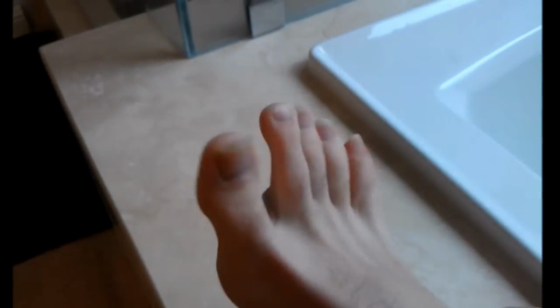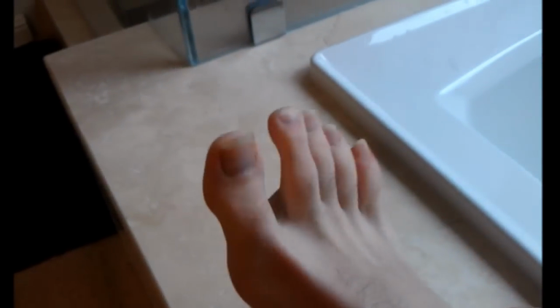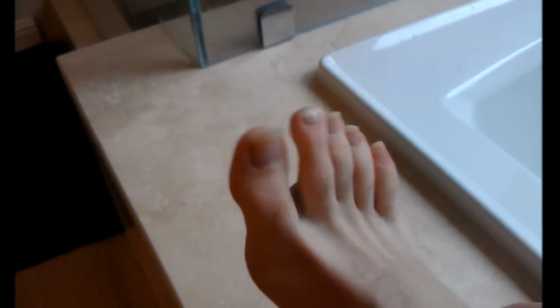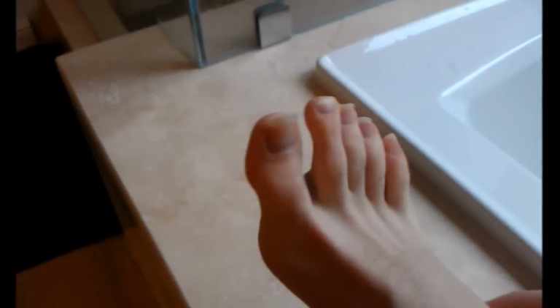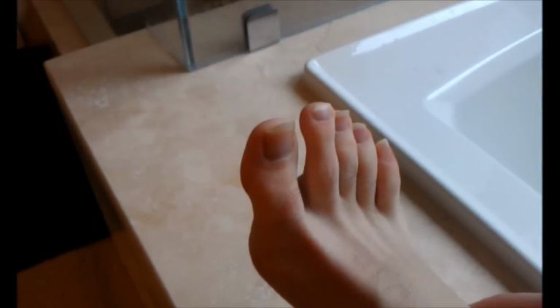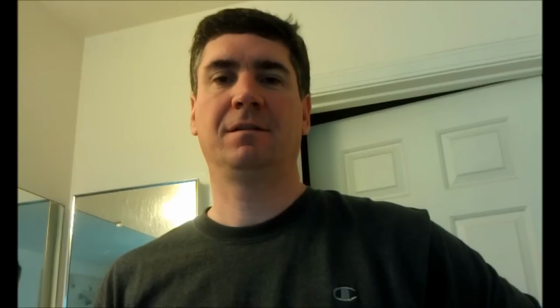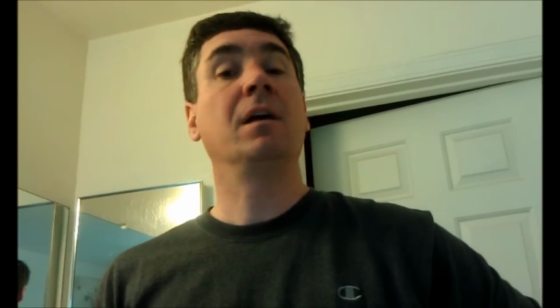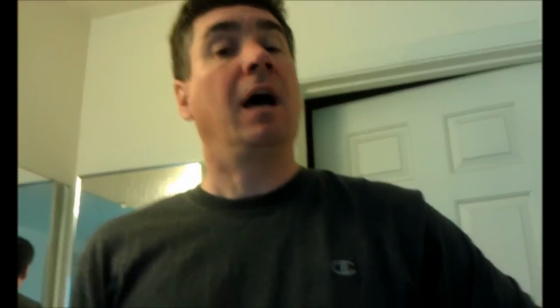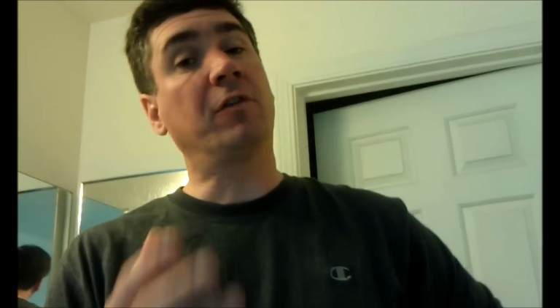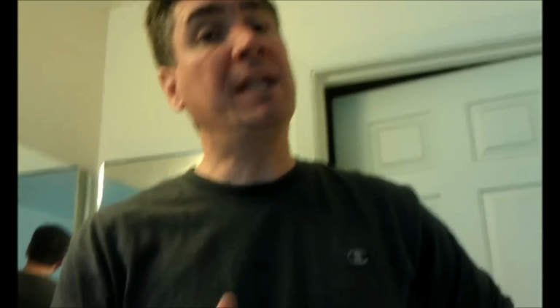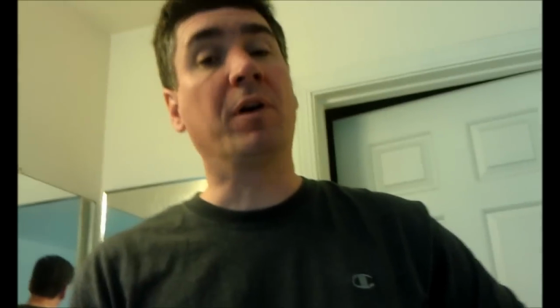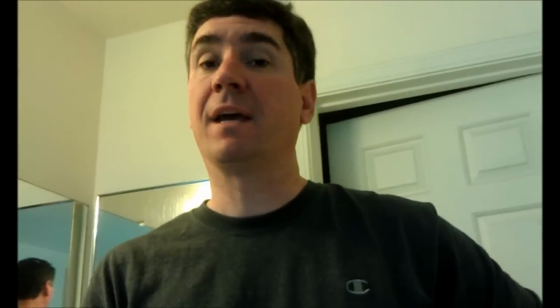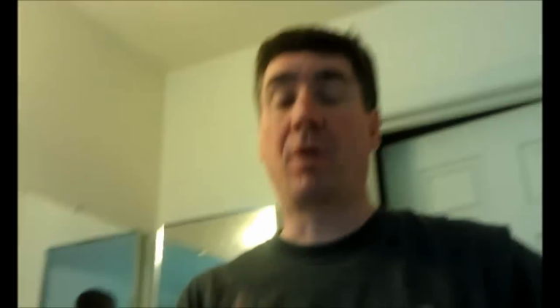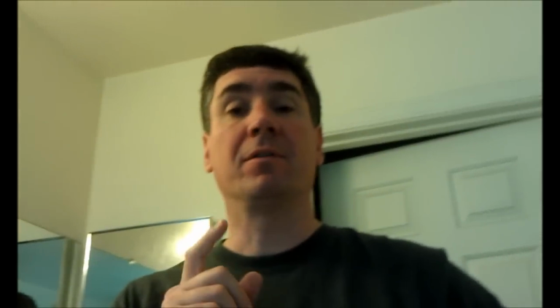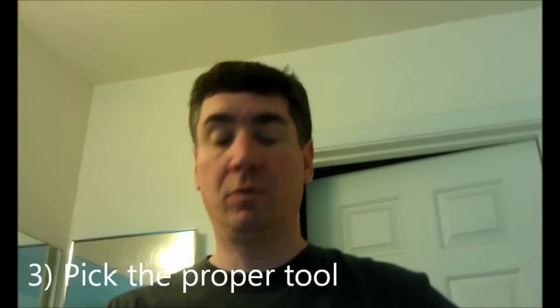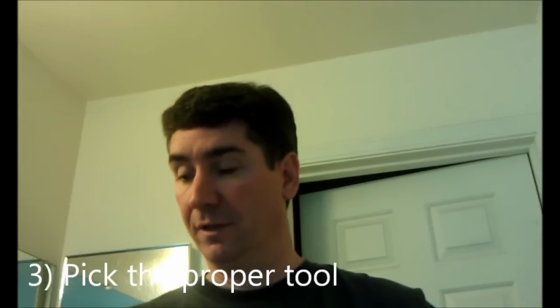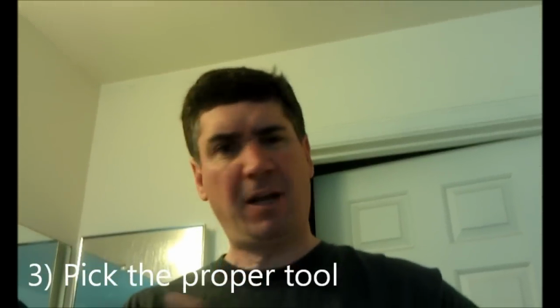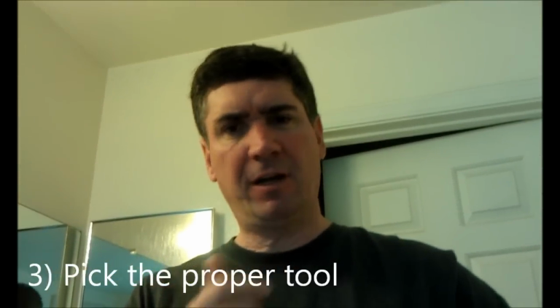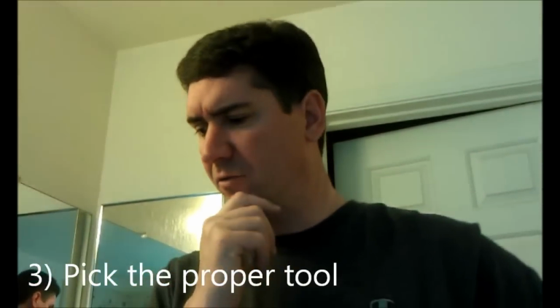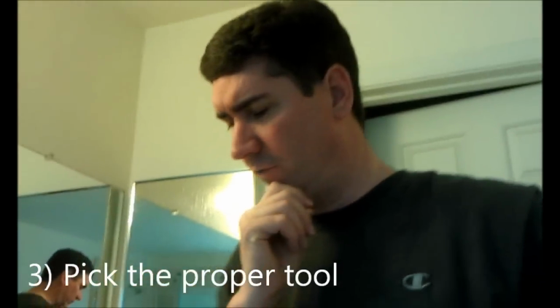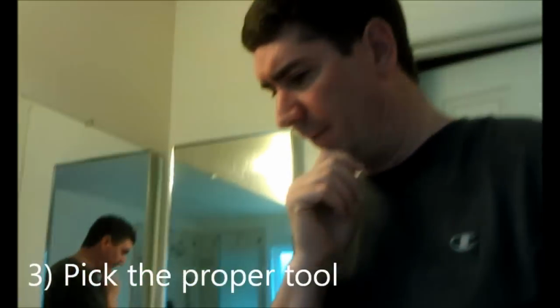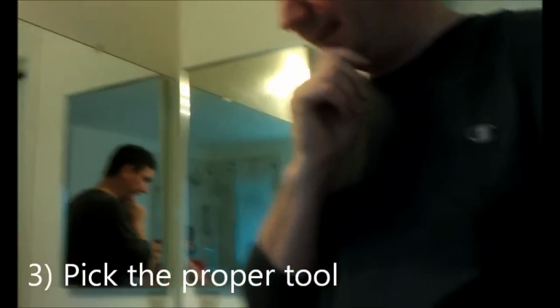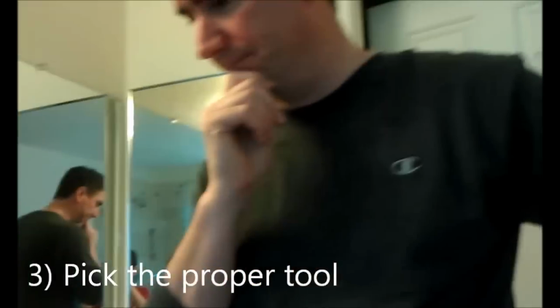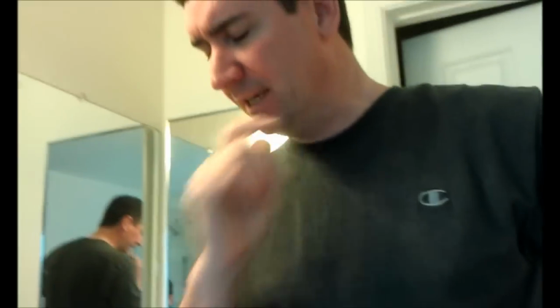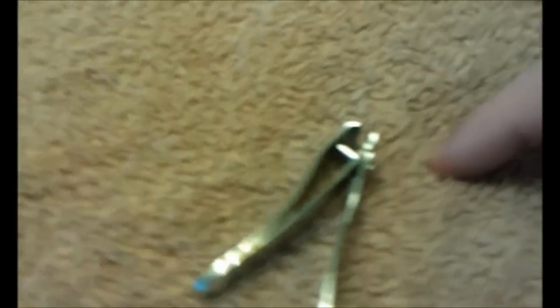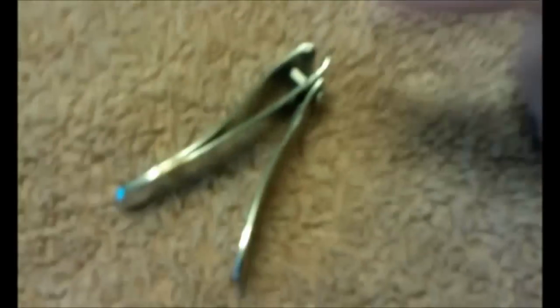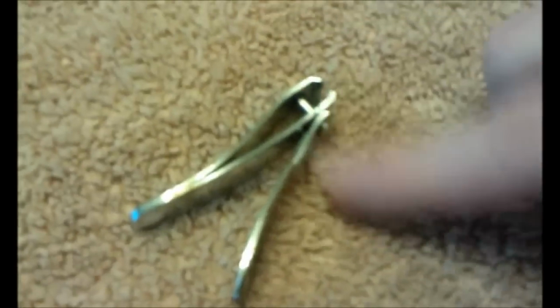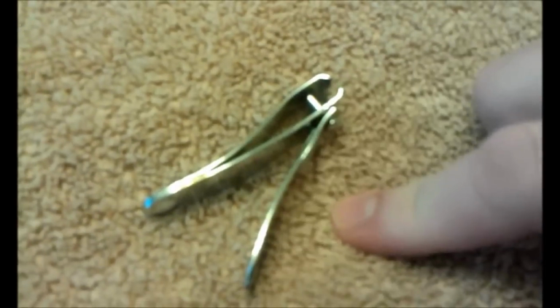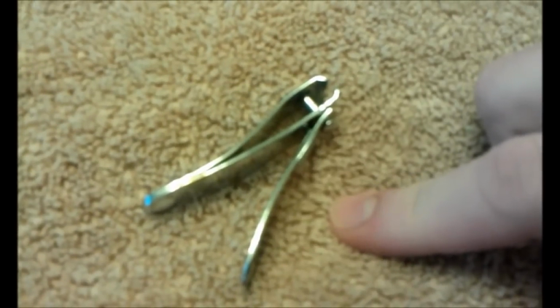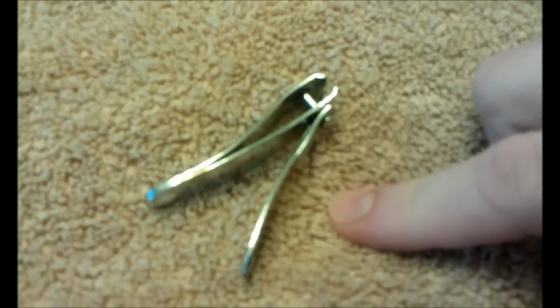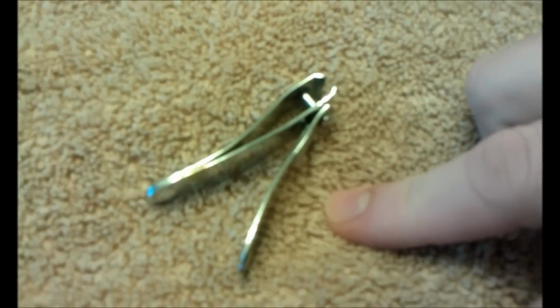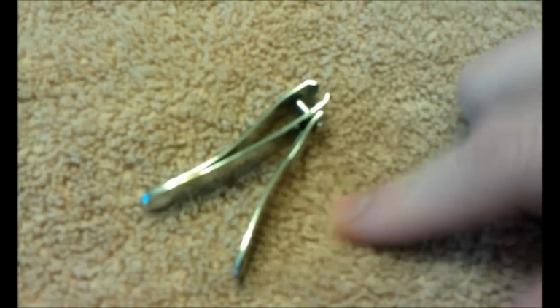Now we're ready. Of course, it's really important to pick the proper tool. I've got a few here to choose from. This is the one that will do the trick the best.